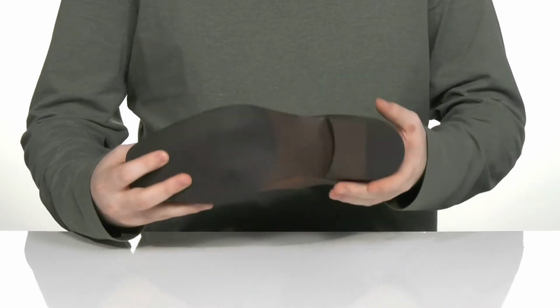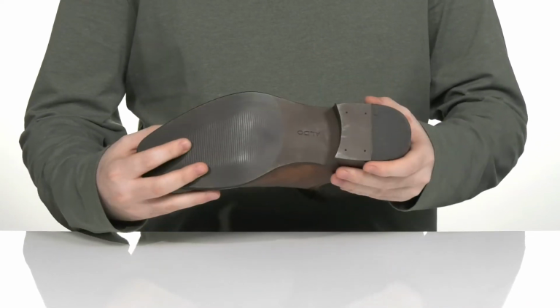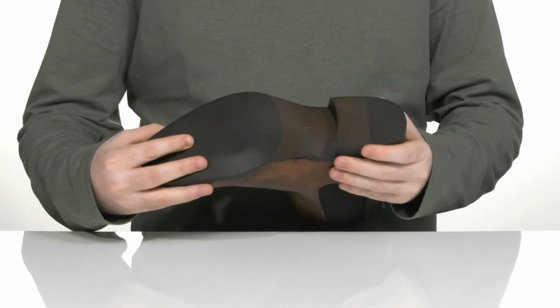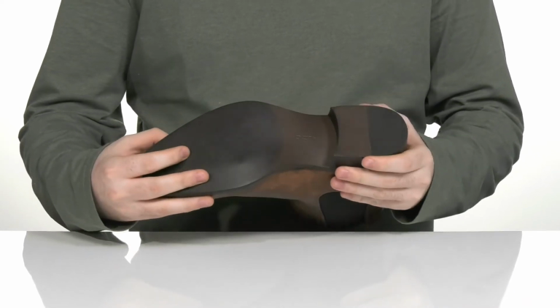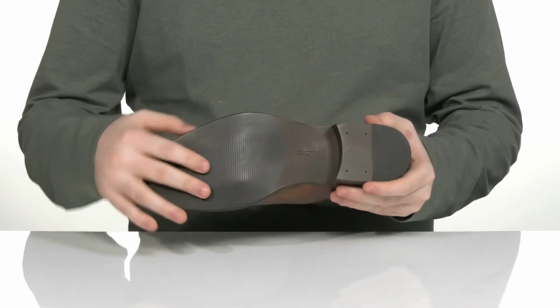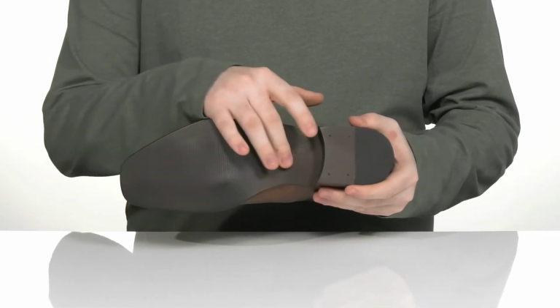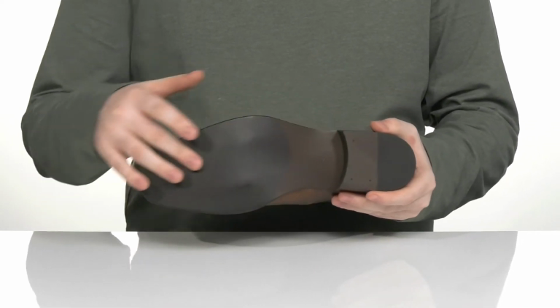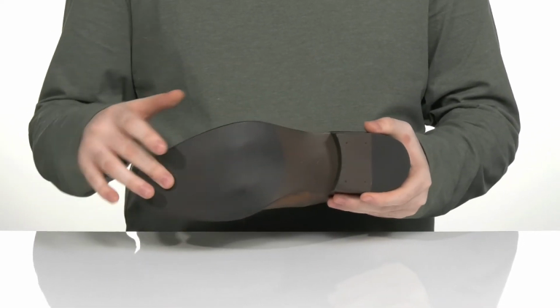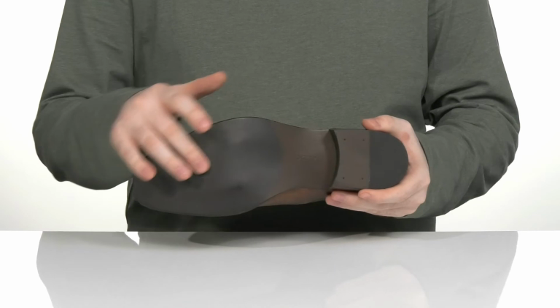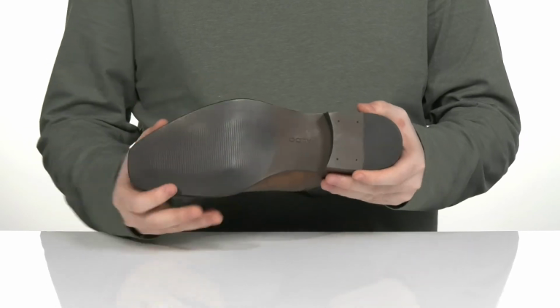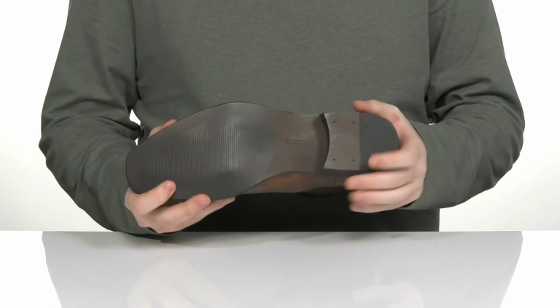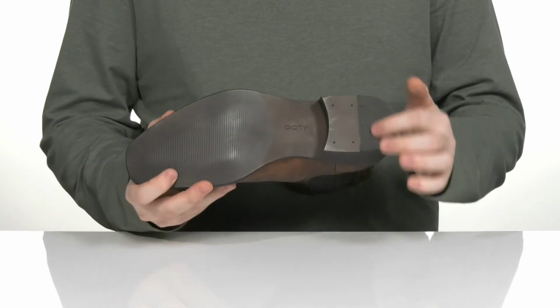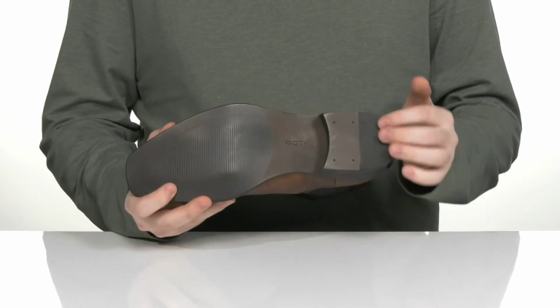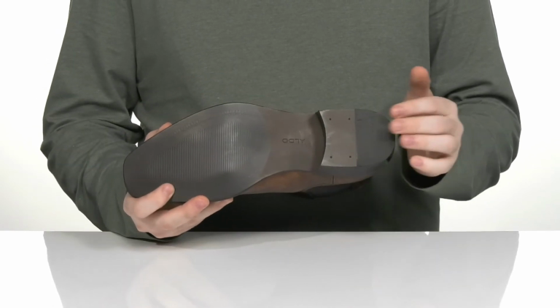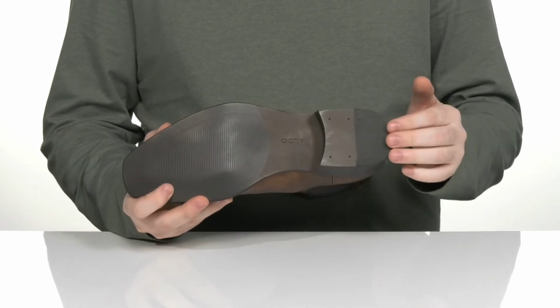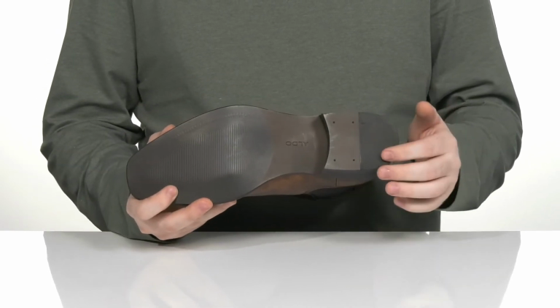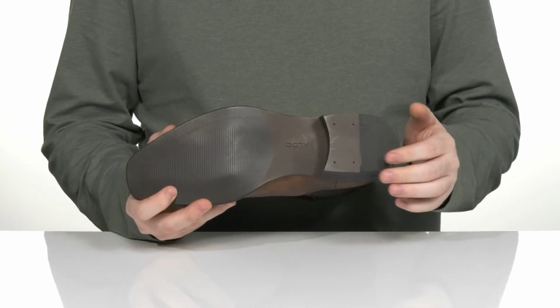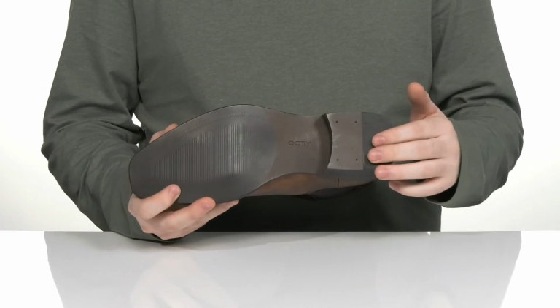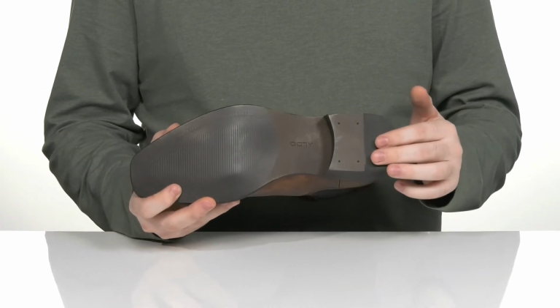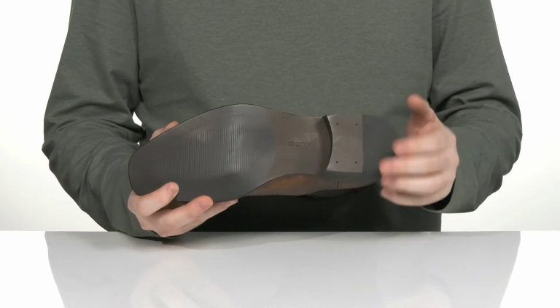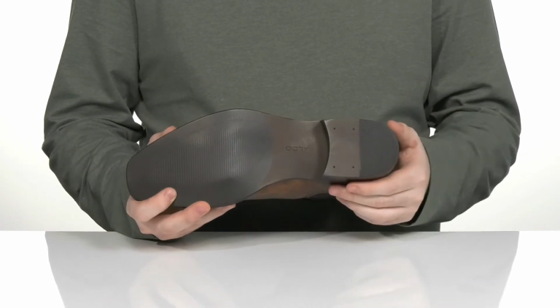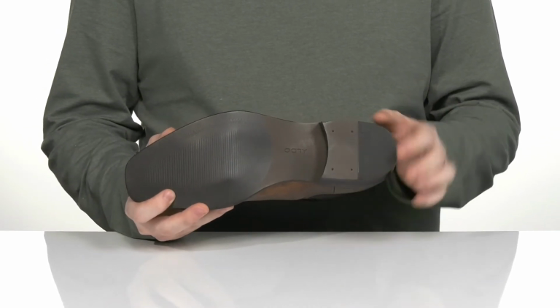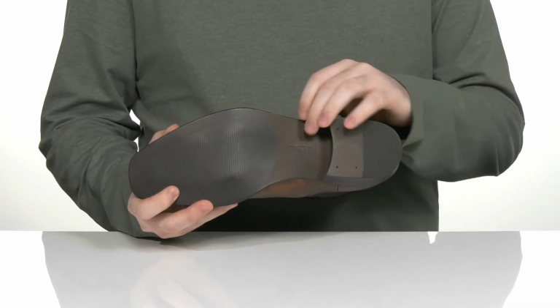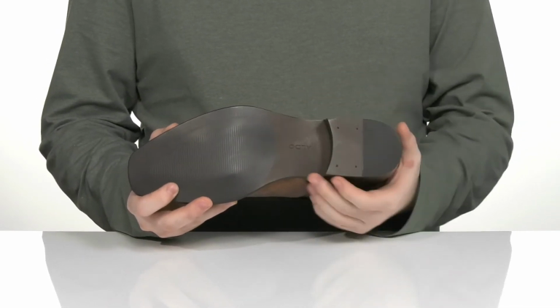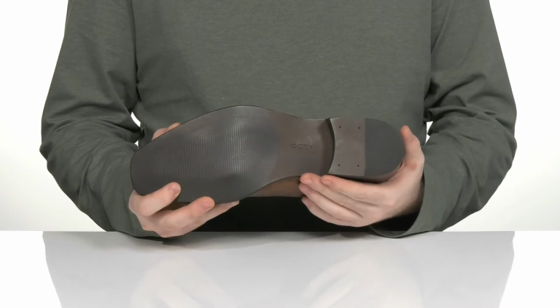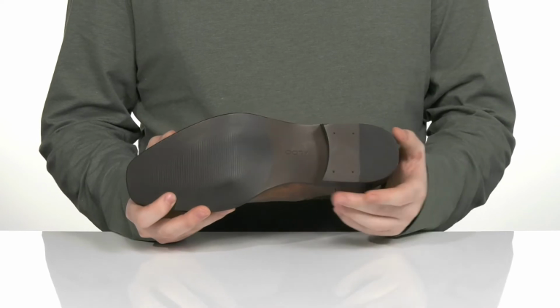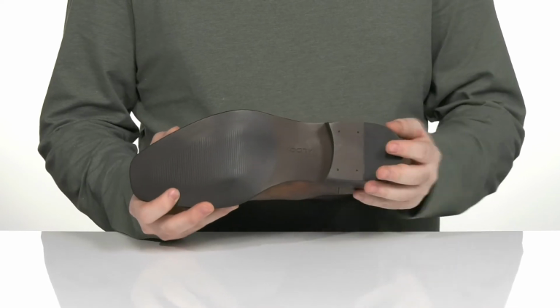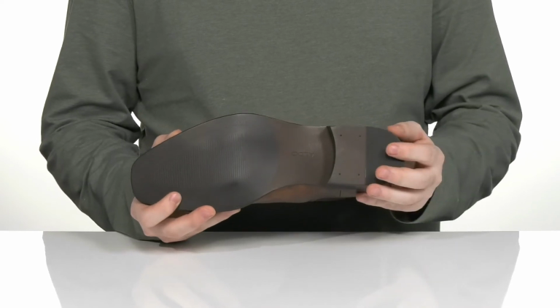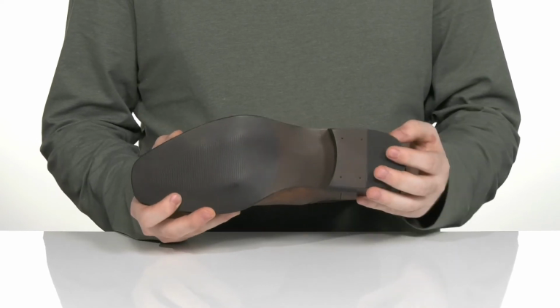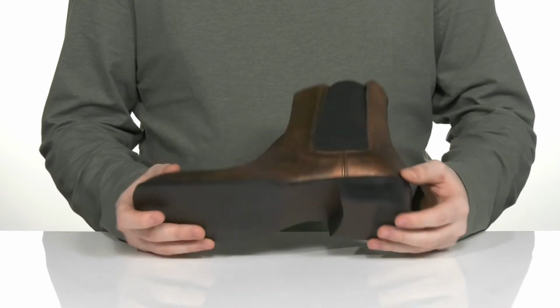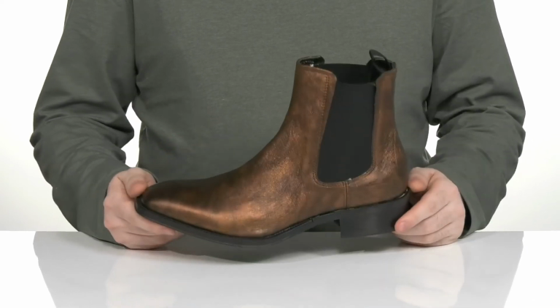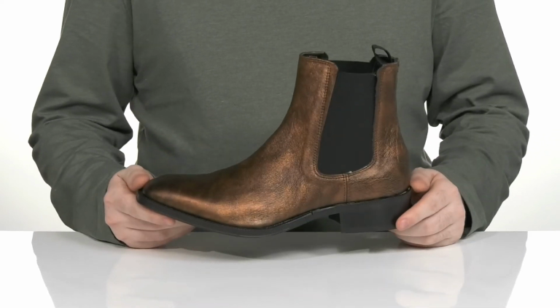Underneath it has a synthetic outsole that has a nice grippy texture, with a patch of rubber in the heel for better grip as well. It is a stacked design, so it's going to give you a very nice boost in height.